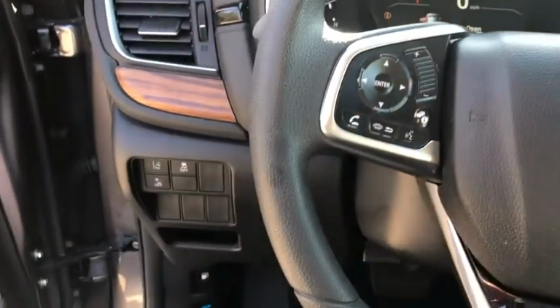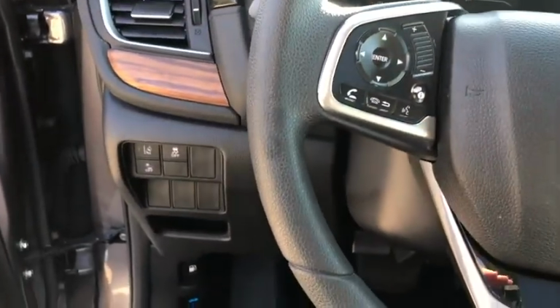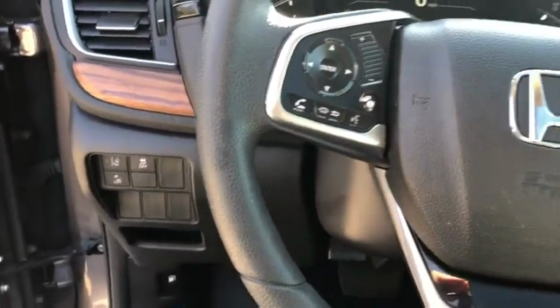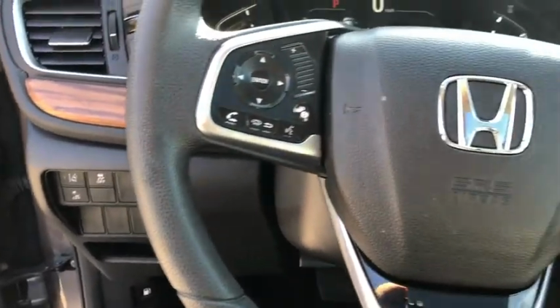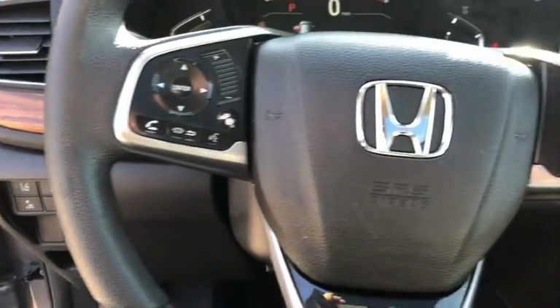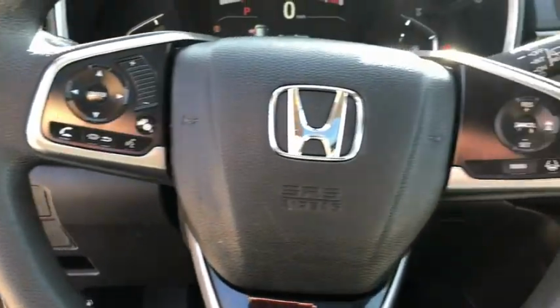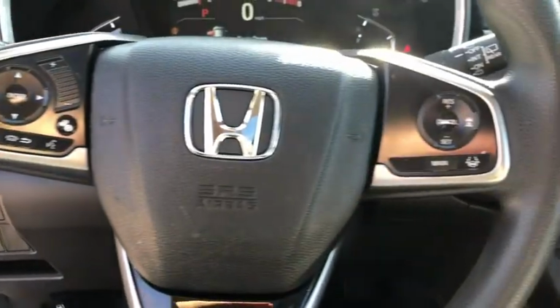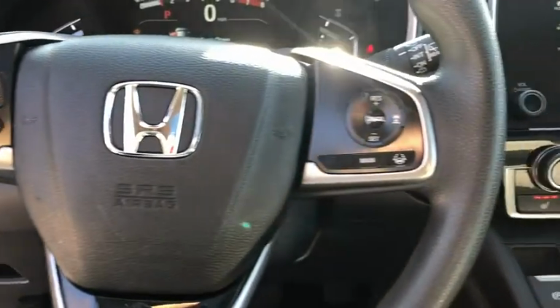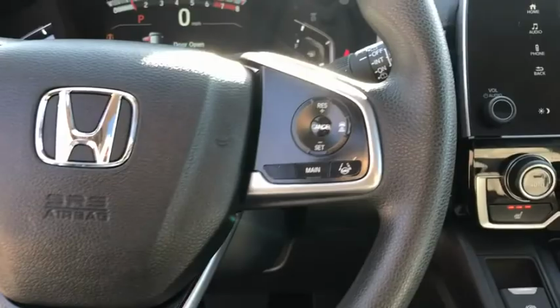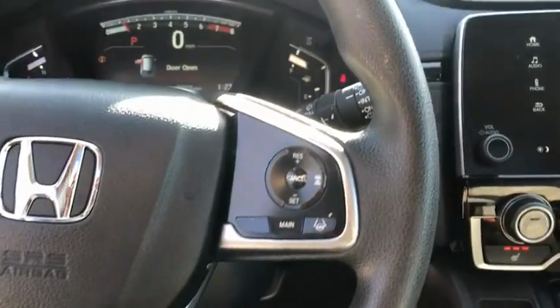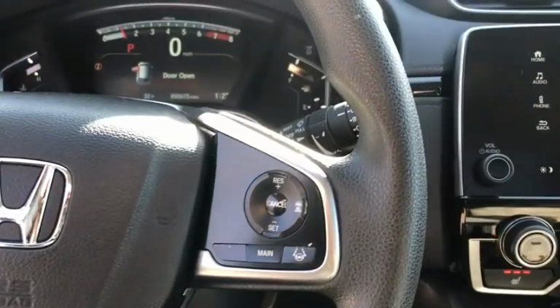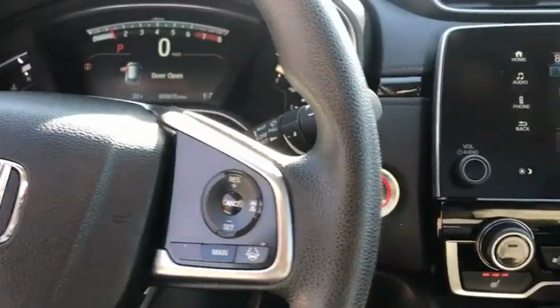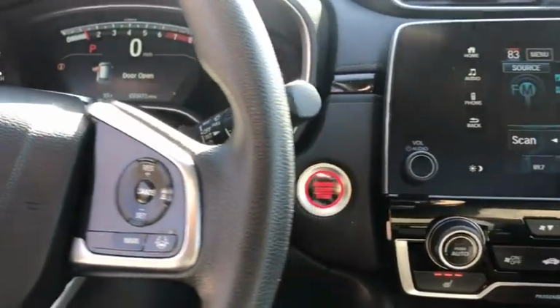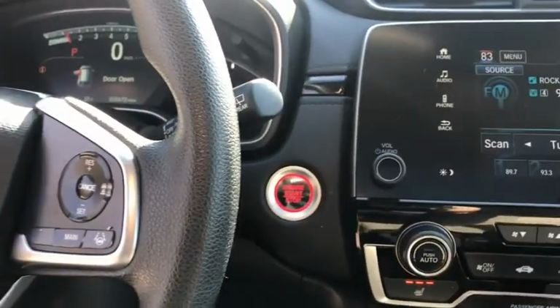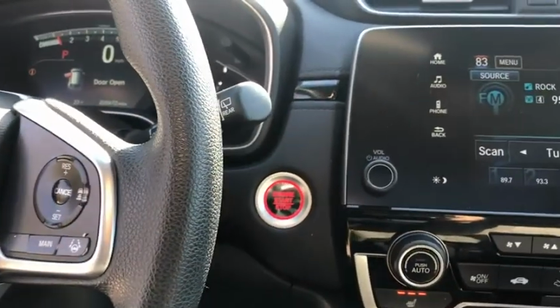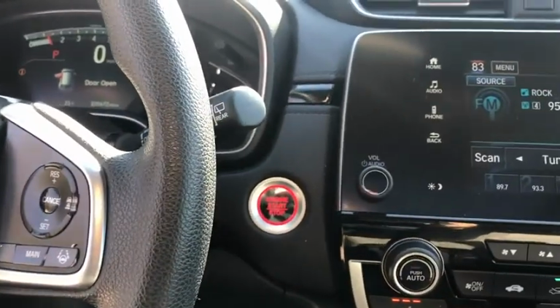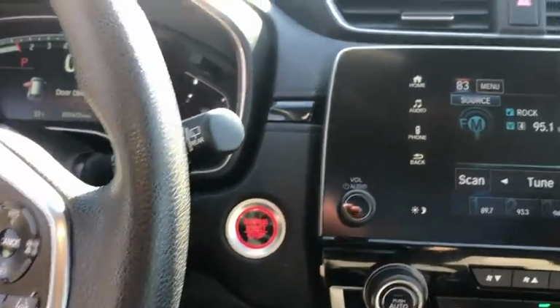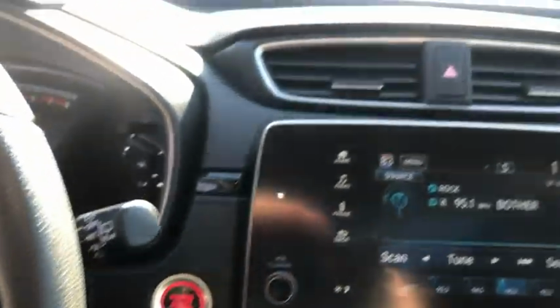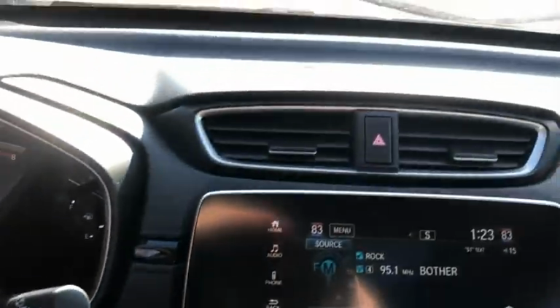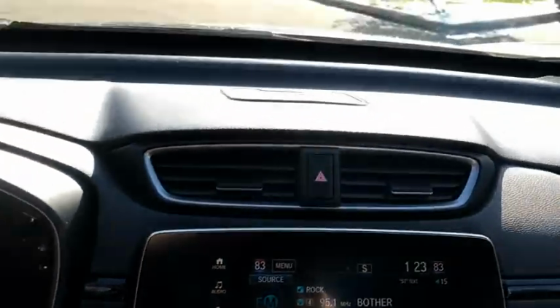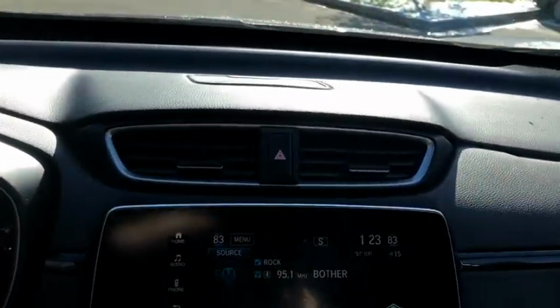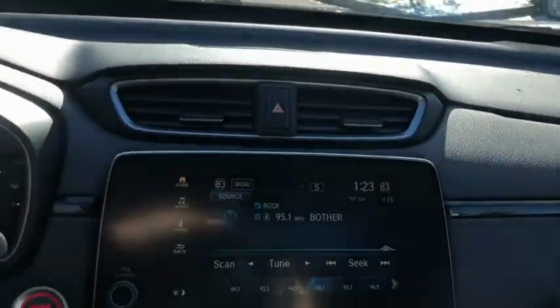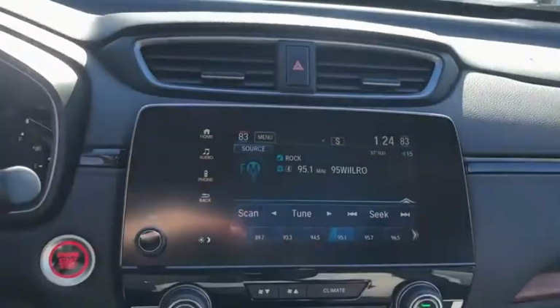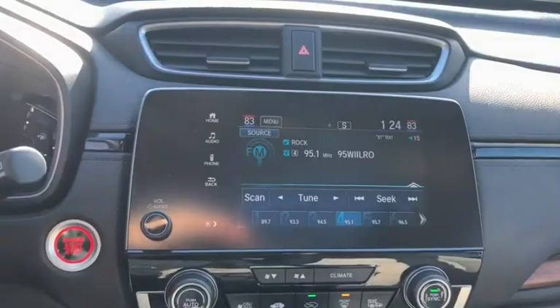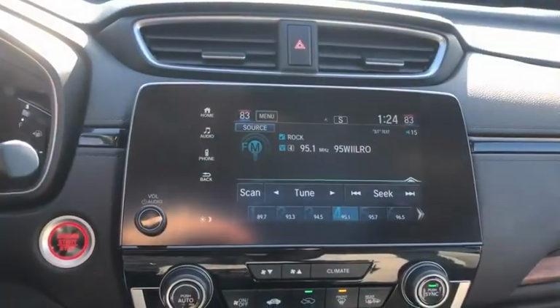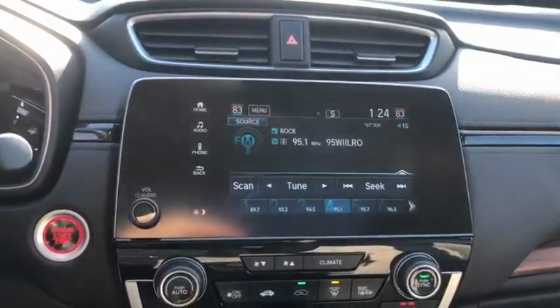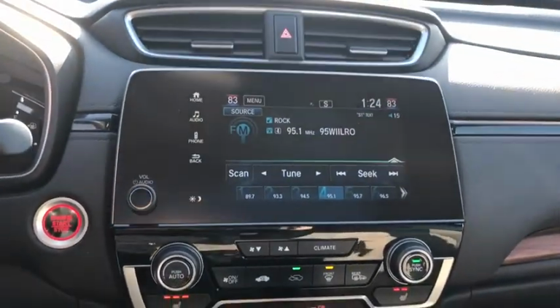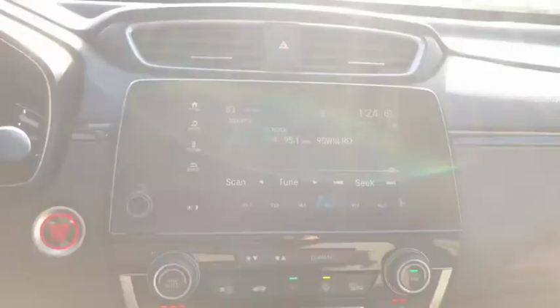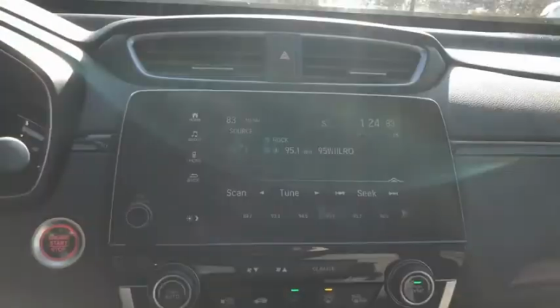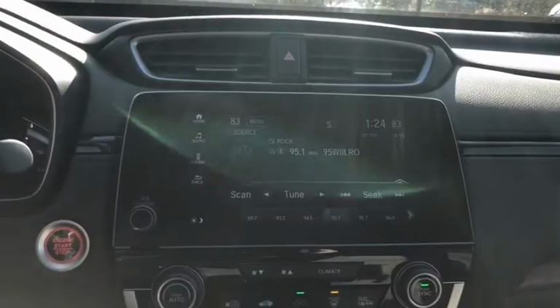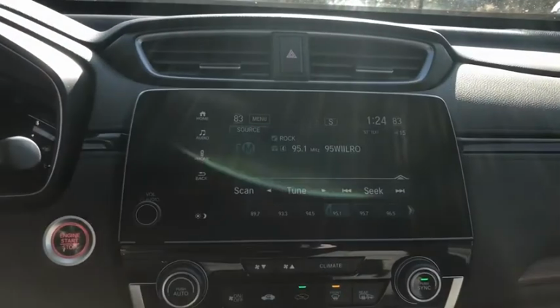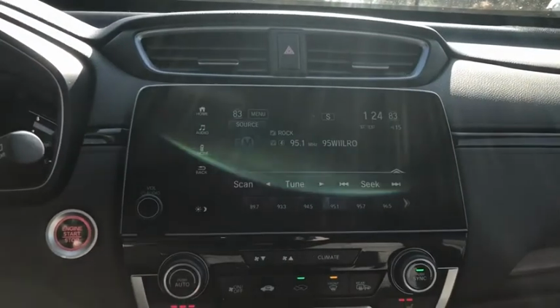Trip computer, rear window defroster, heated front seat, remote keyless entry, tachometer, power moonroof, brake assist, overhead console, panic alarm, and power driver's seat.